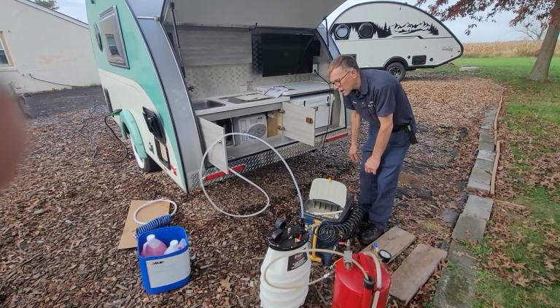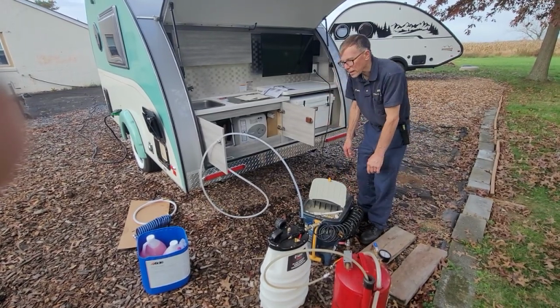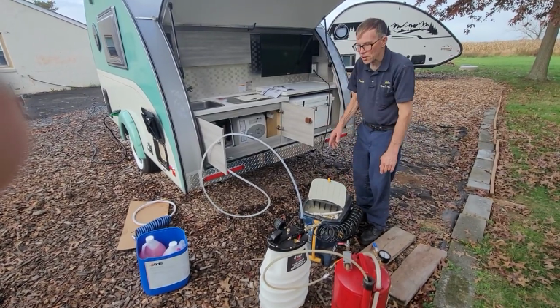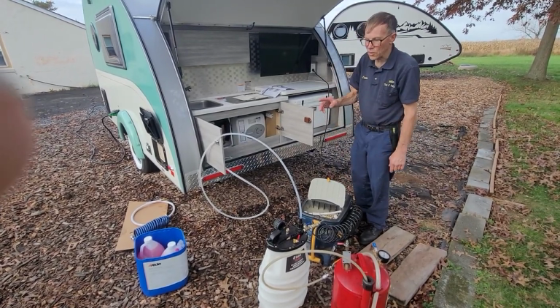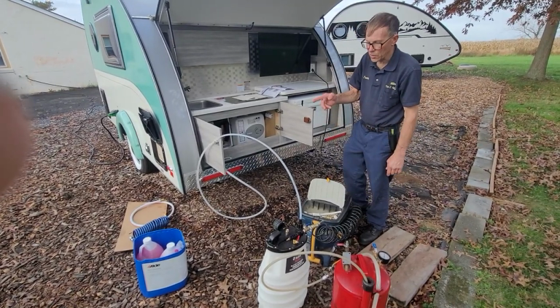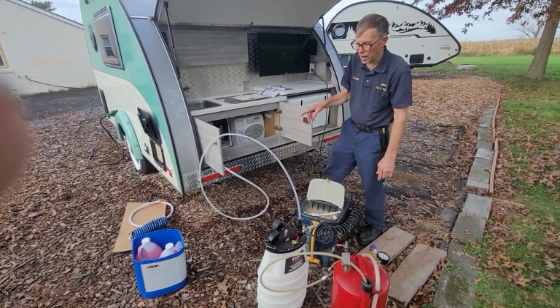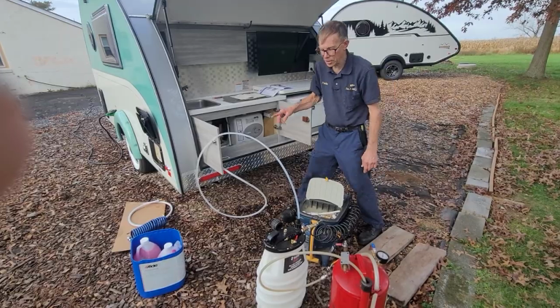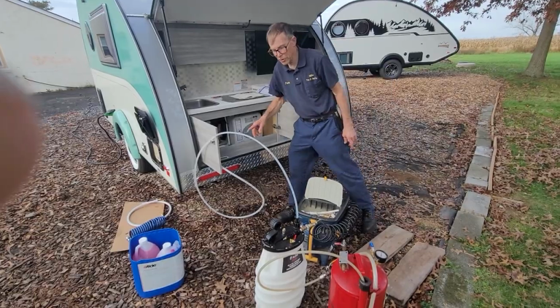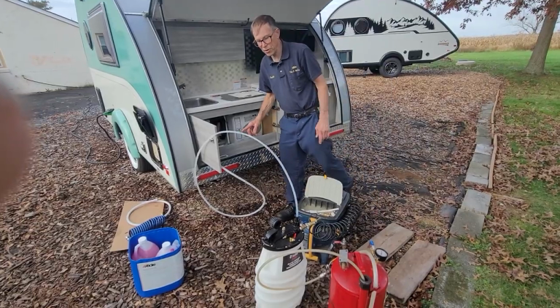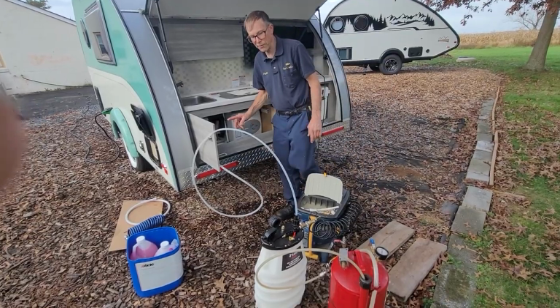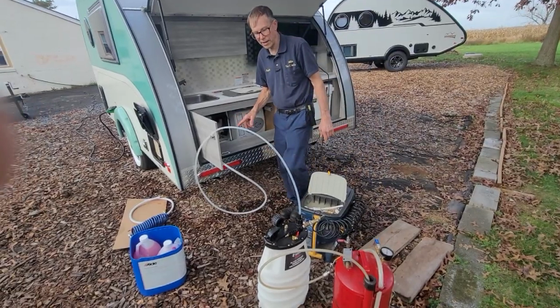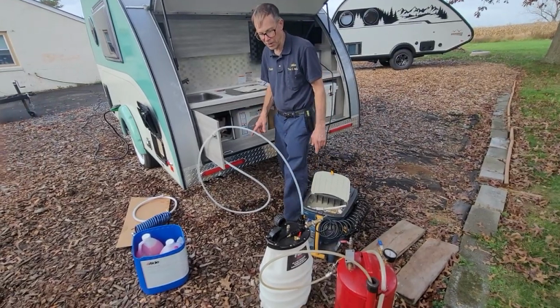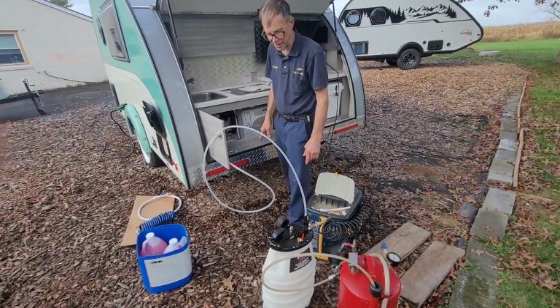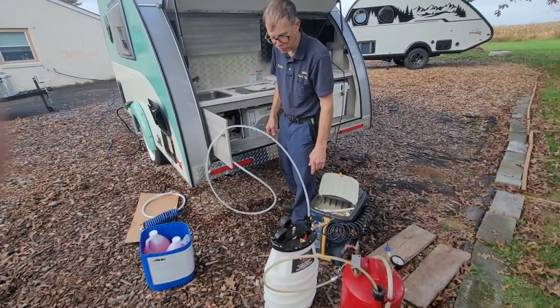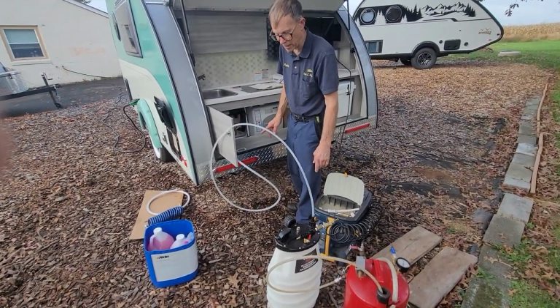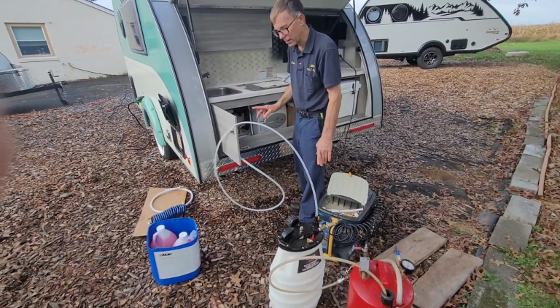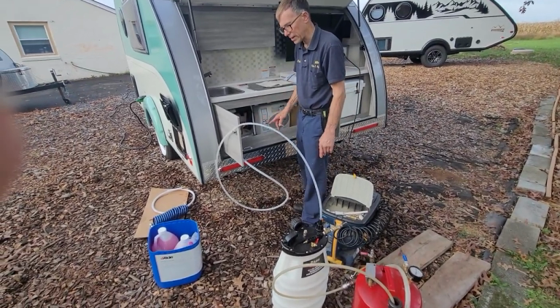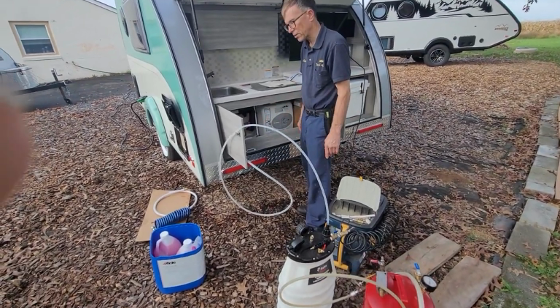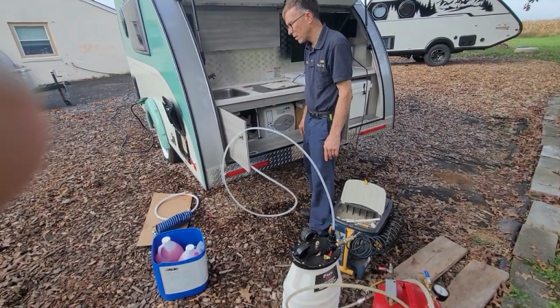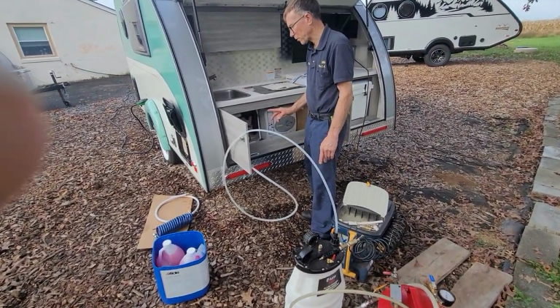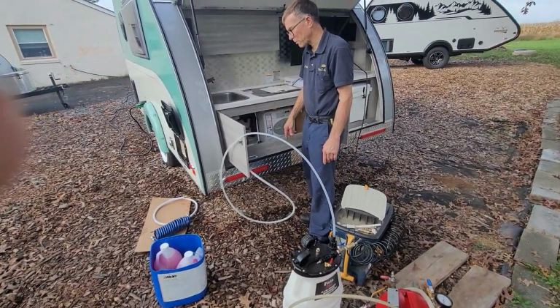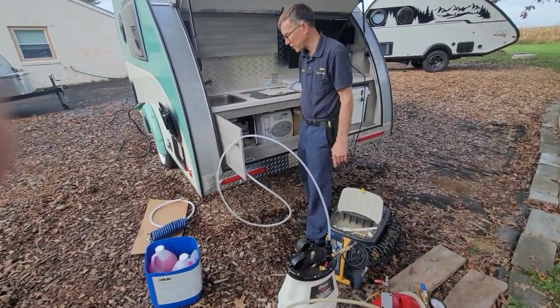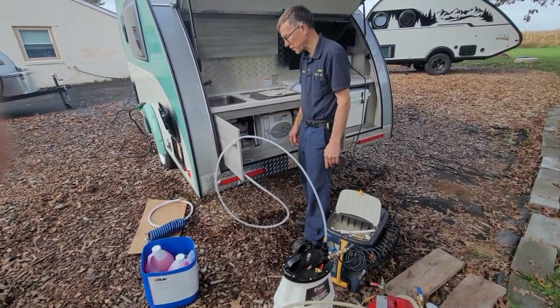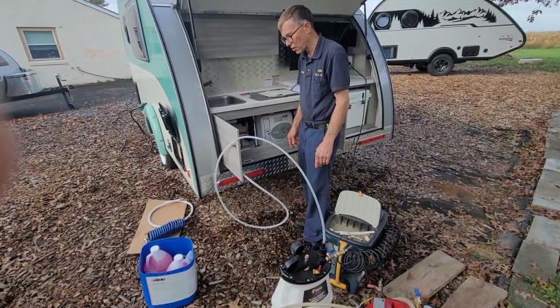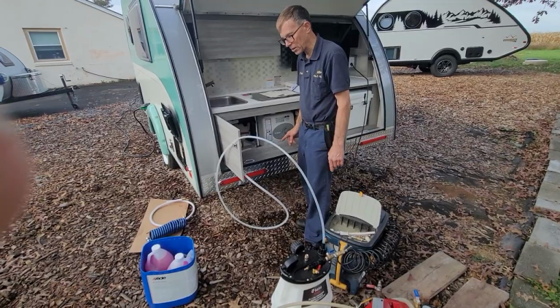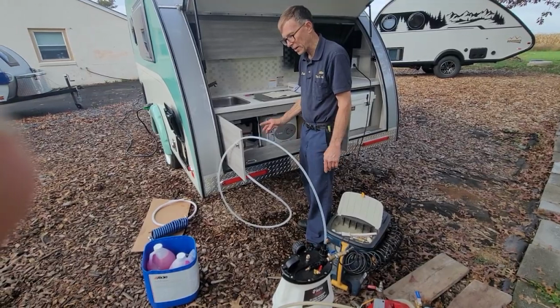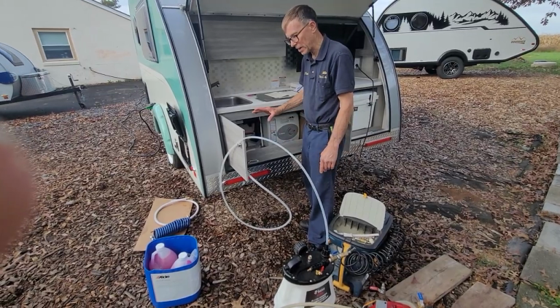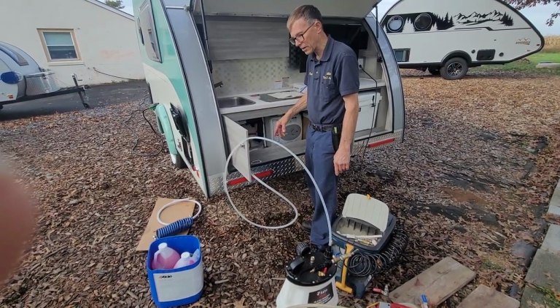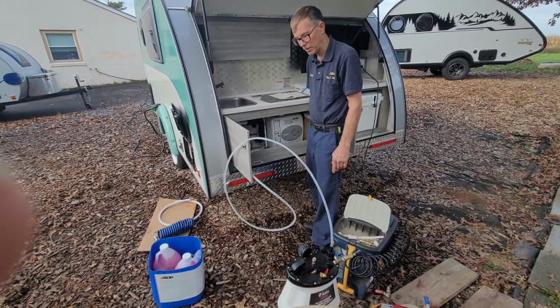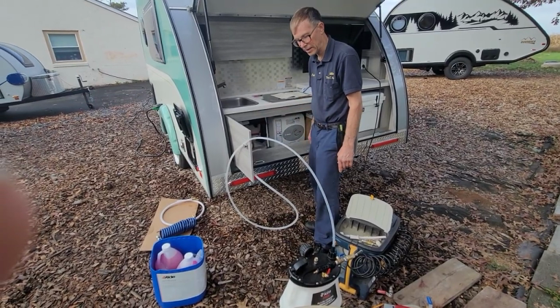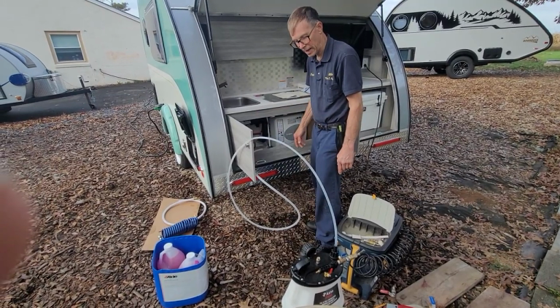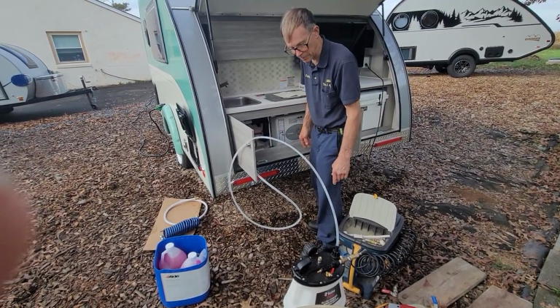I'll check to be sure that I've got it completely drawn out. For the purpose of this video, I'm going to say that we have it completely empty.